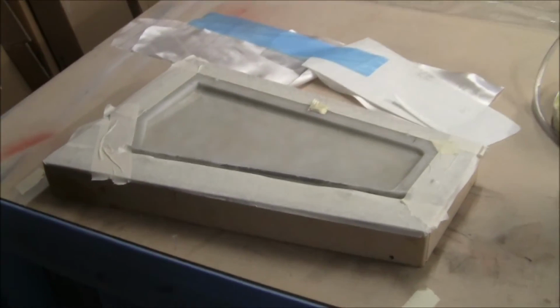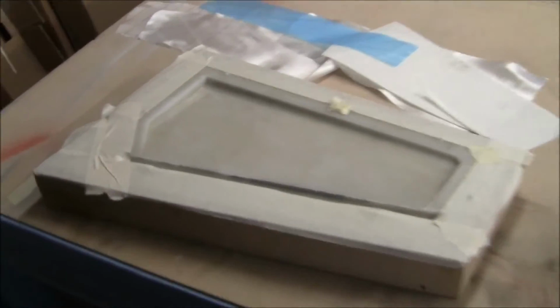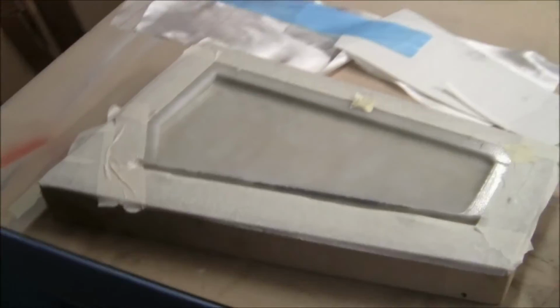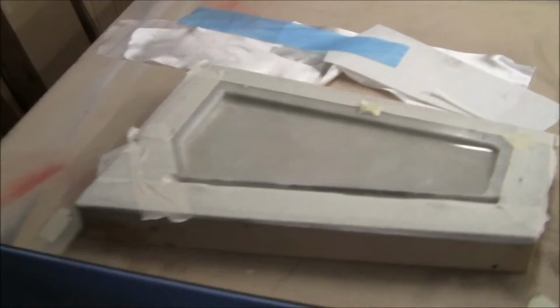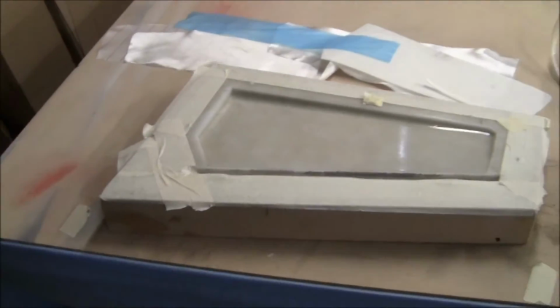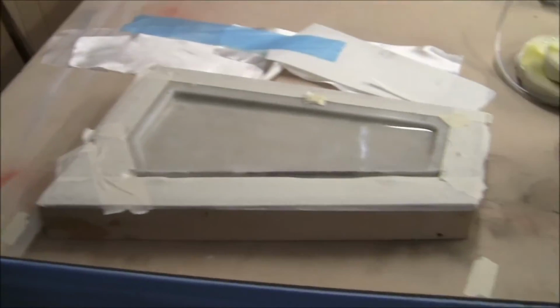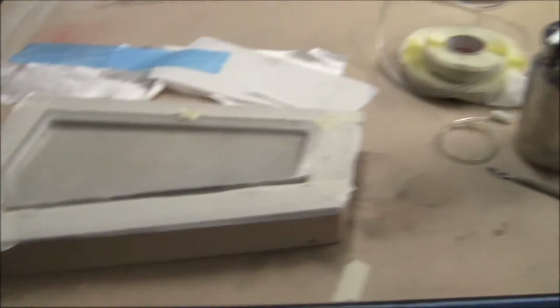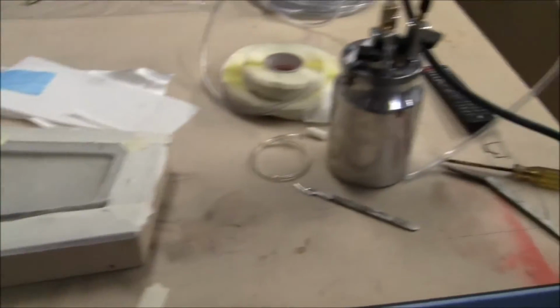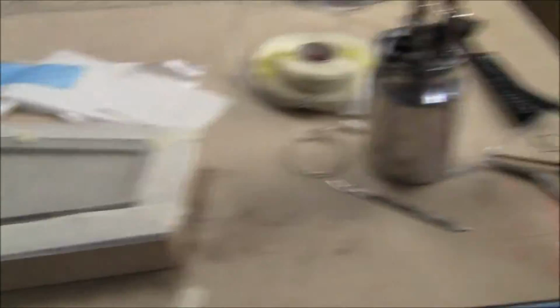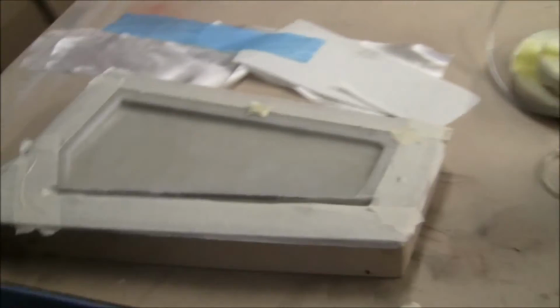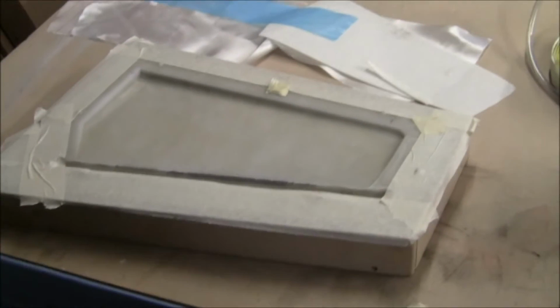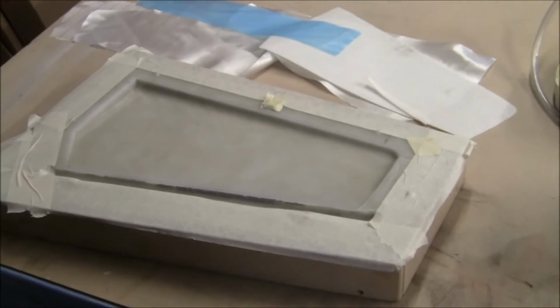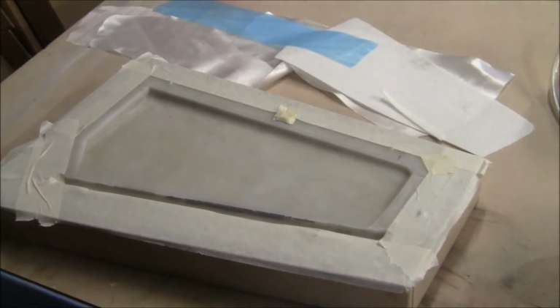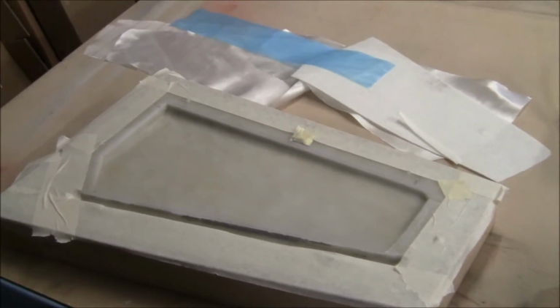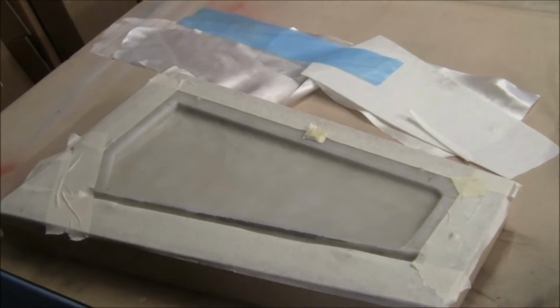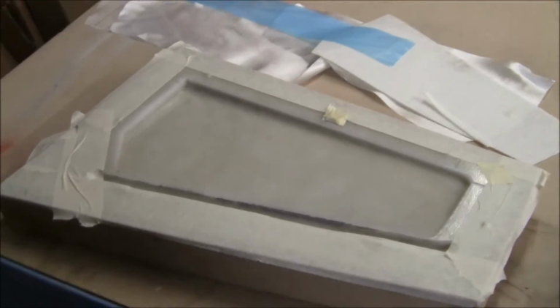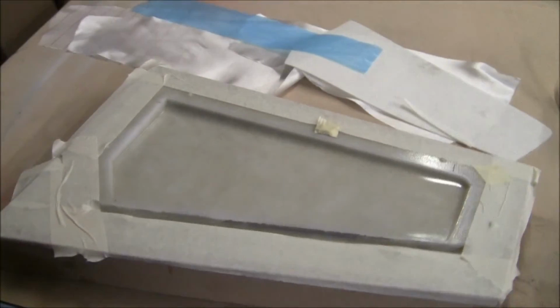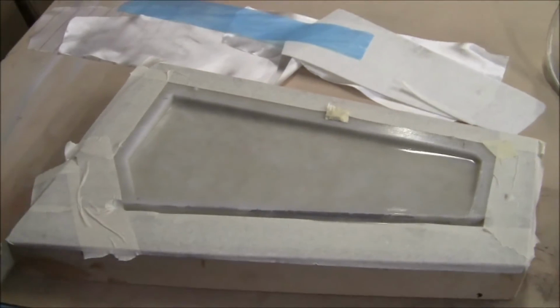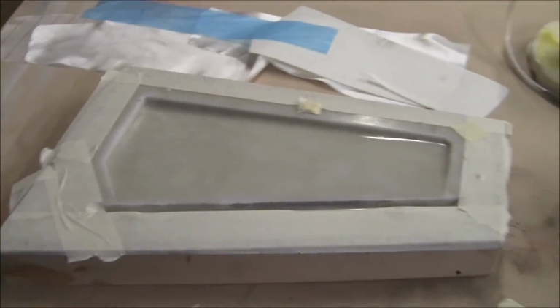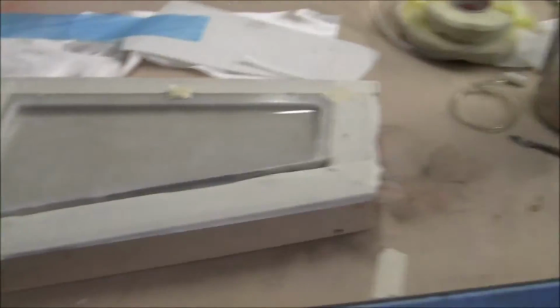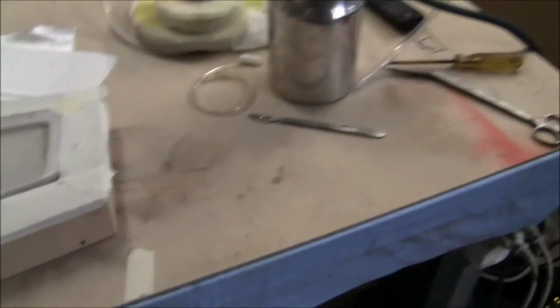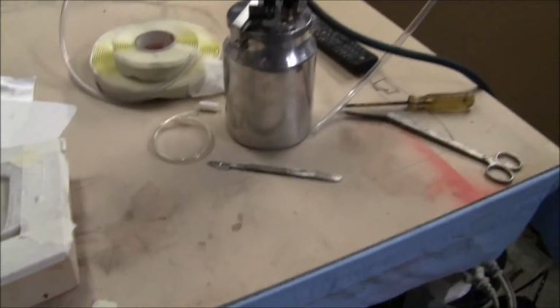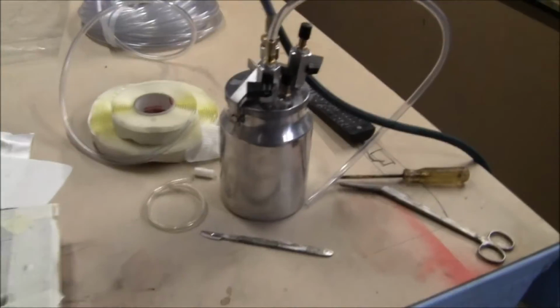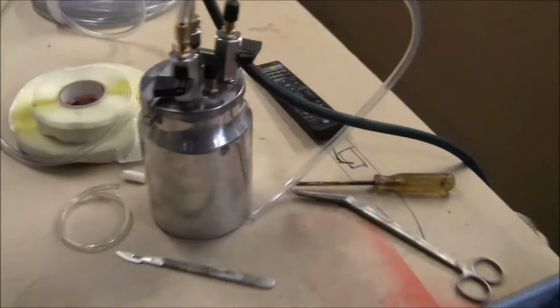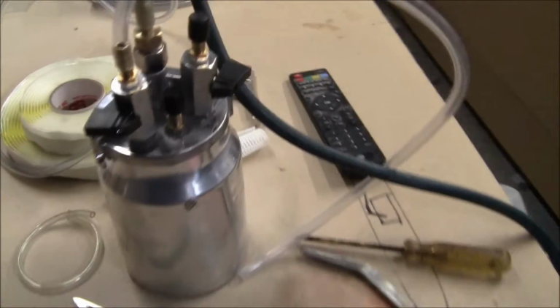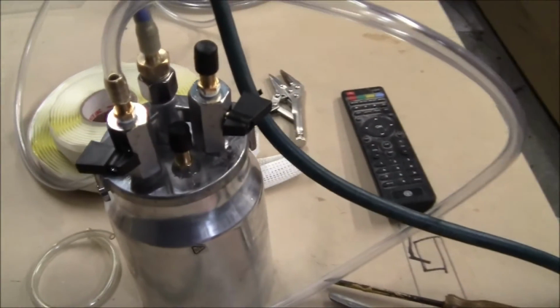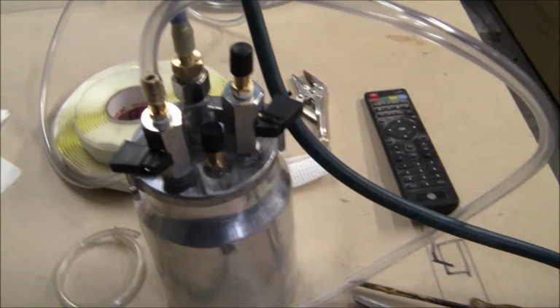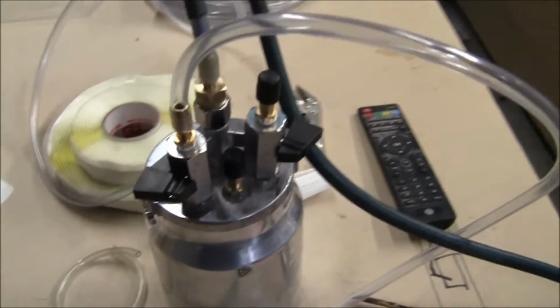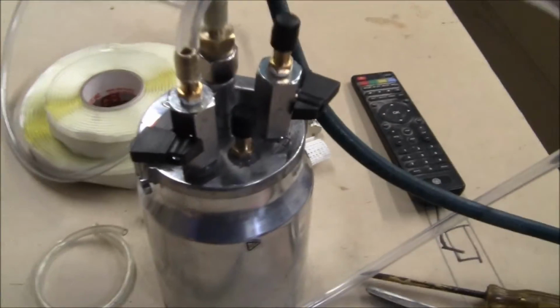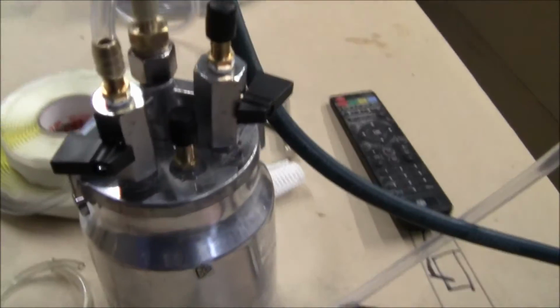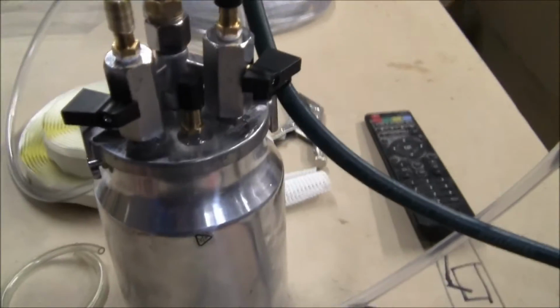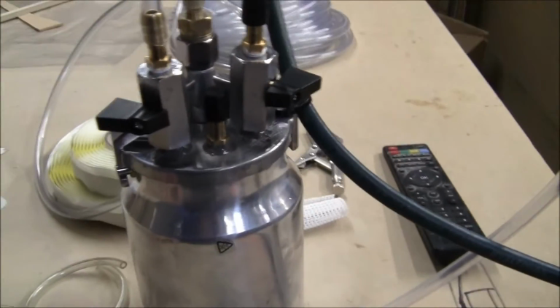G'day all, I made it again. I'm going to do an infusion on this rudder for the Blanik. I've done a little modification to the catch pot.